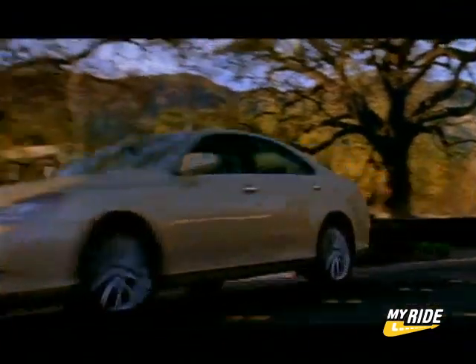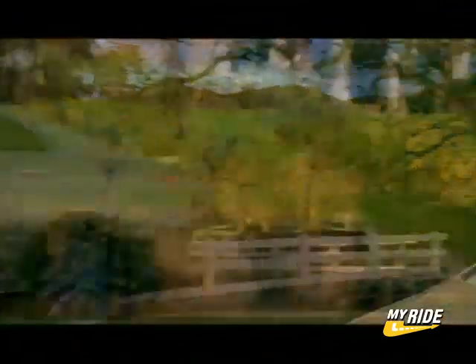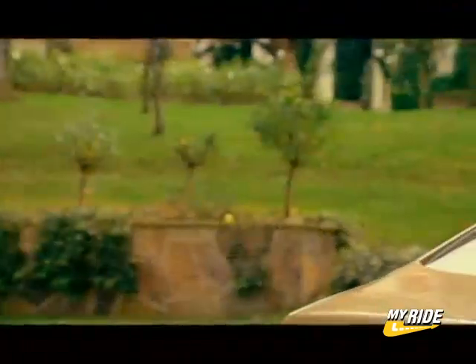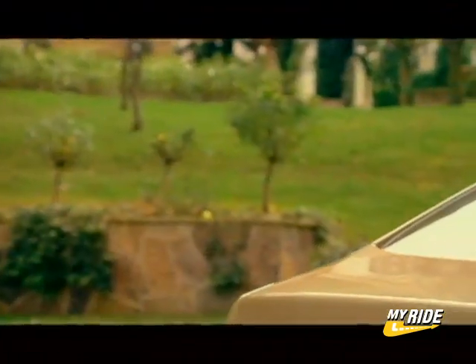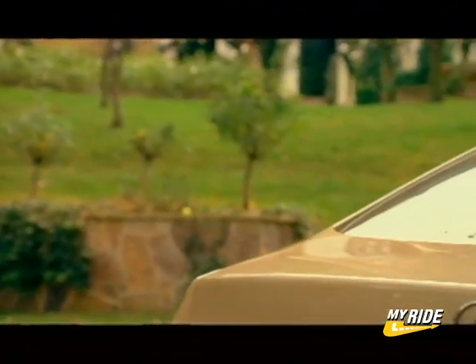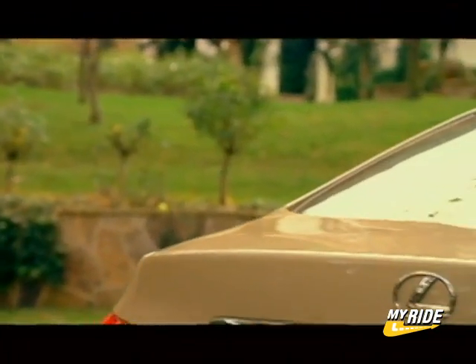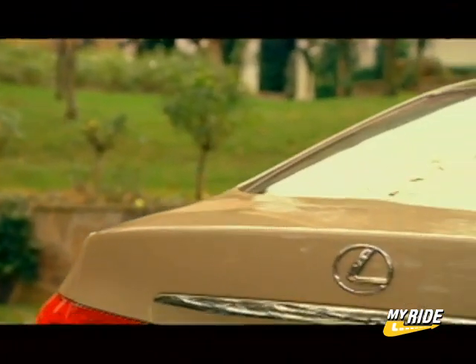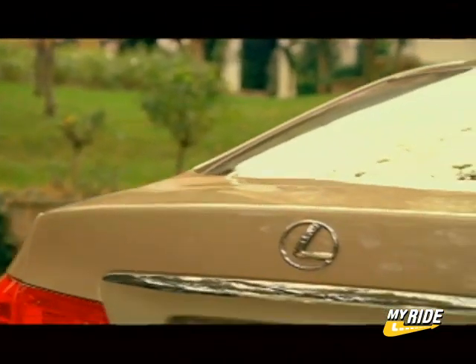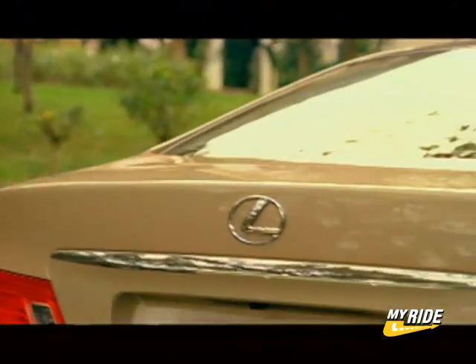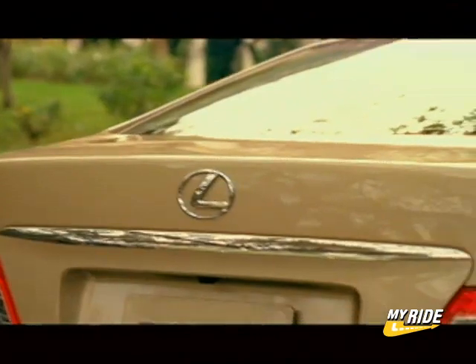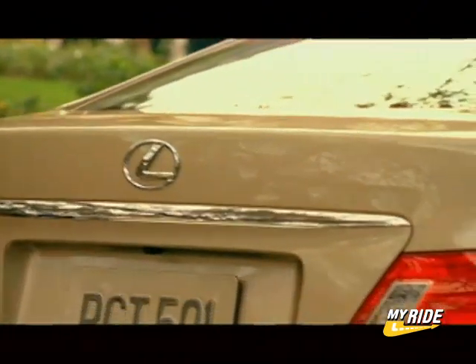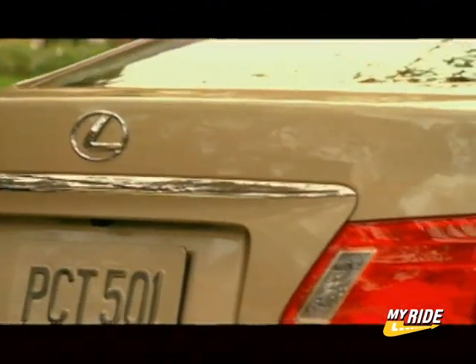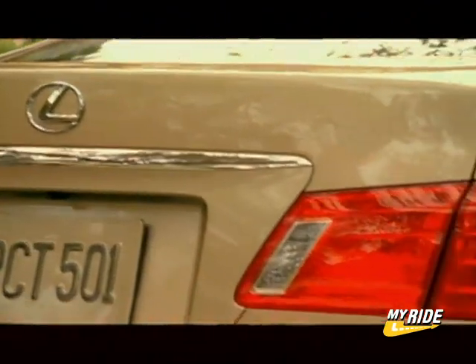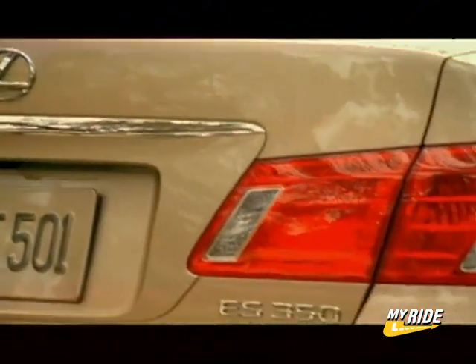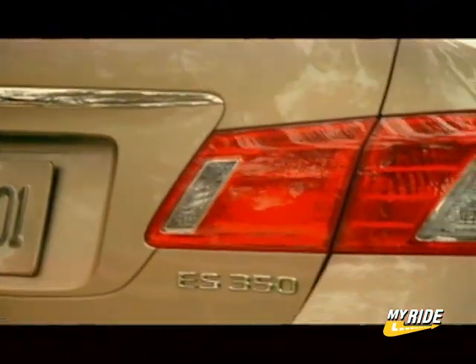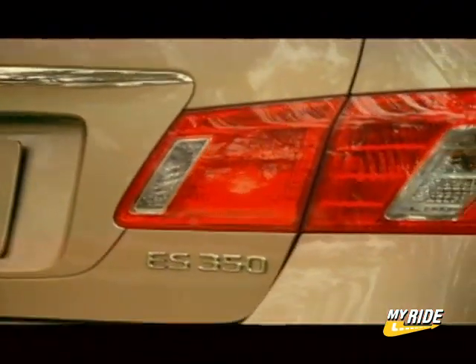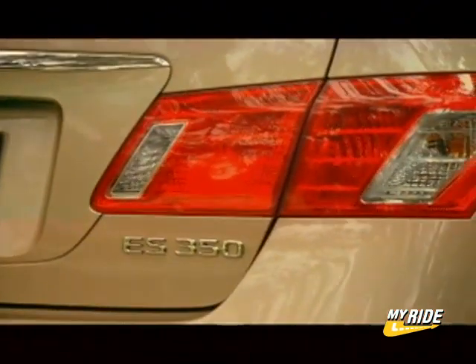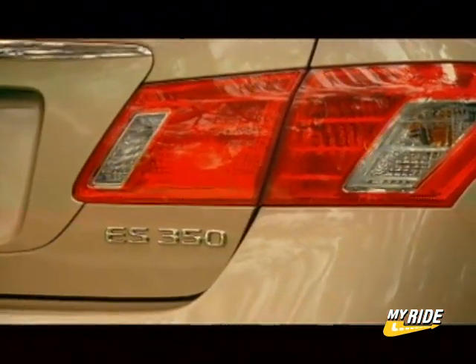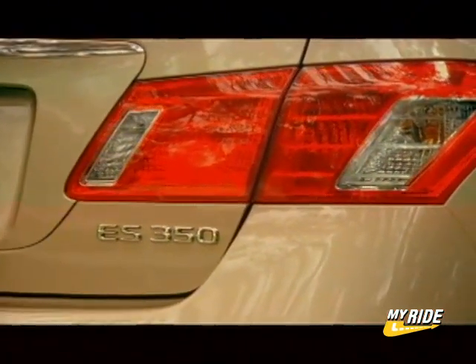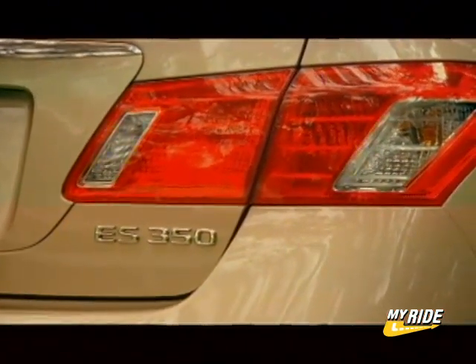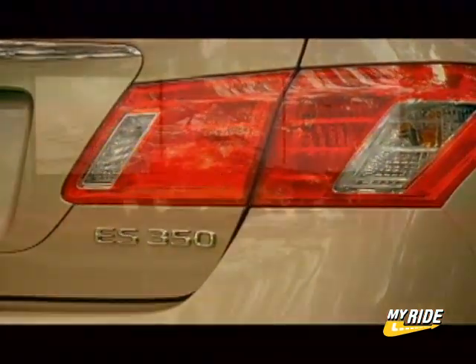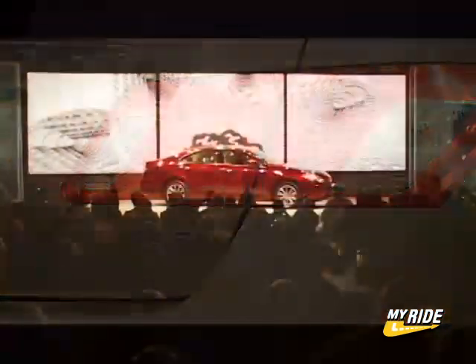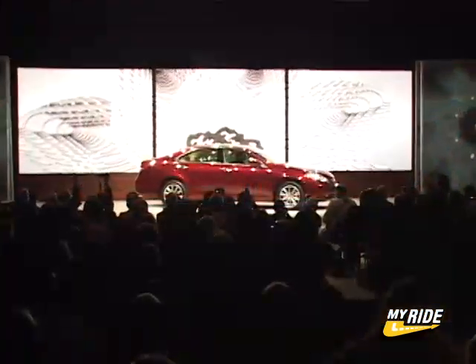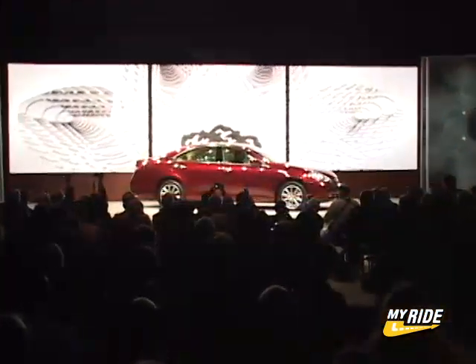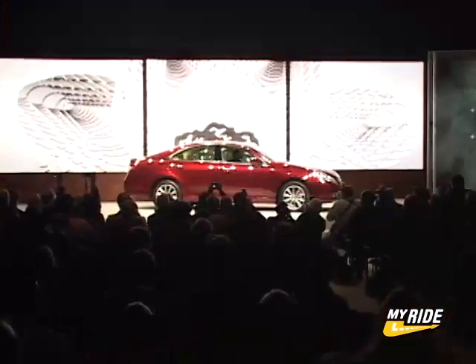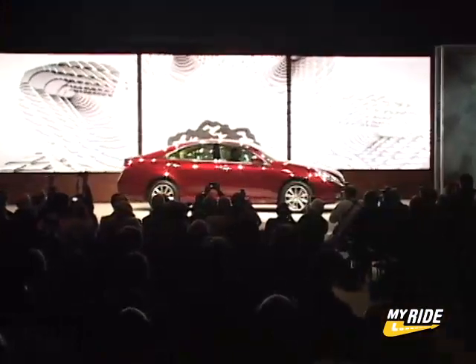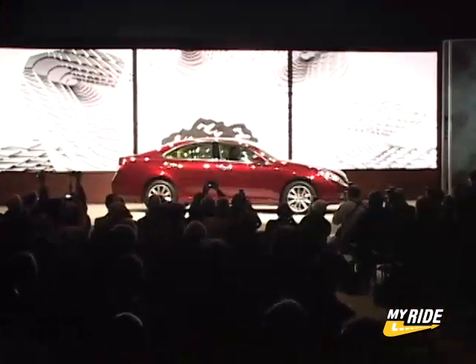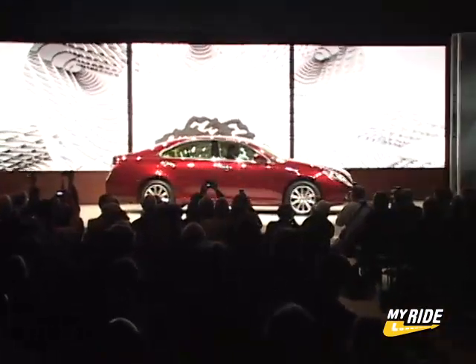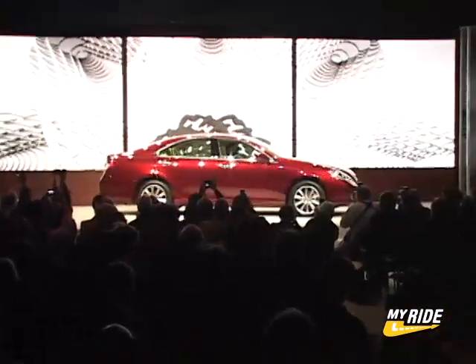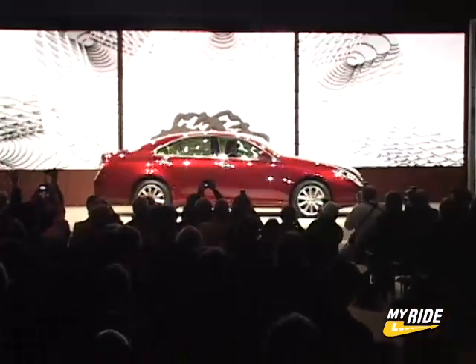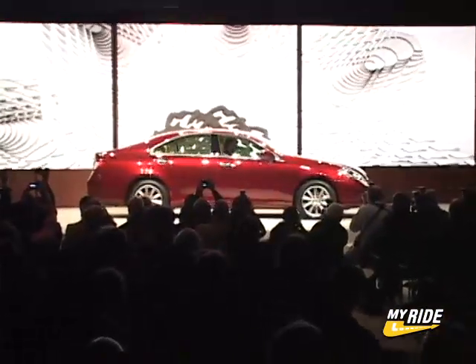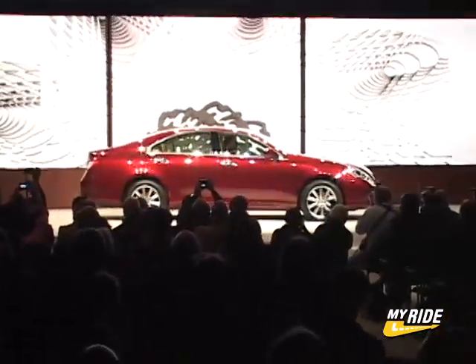Based on a preliminary inspection, our view is that the 2007 Lexus ES350 is going to be quite popular, and may ultimately serve as a benchmark against which other luxury sedans are judged.